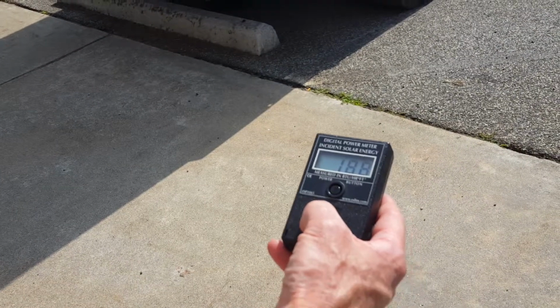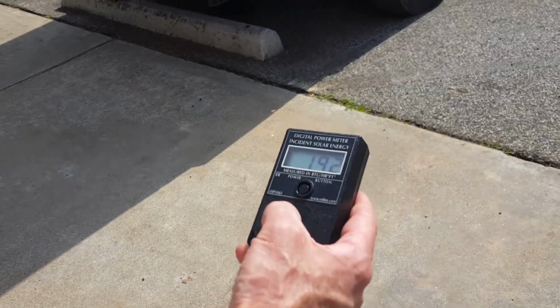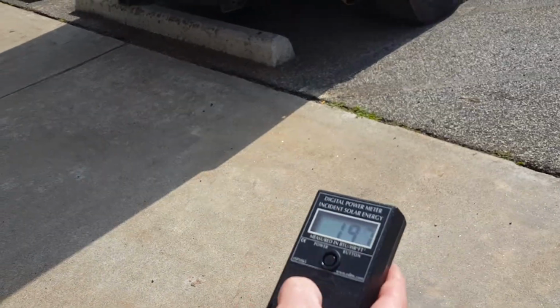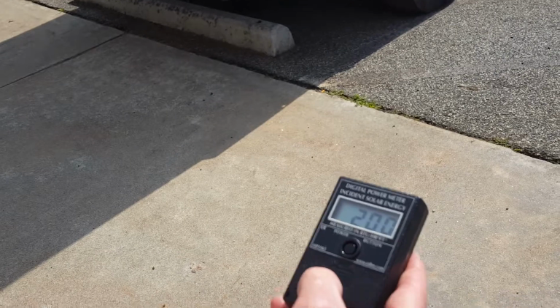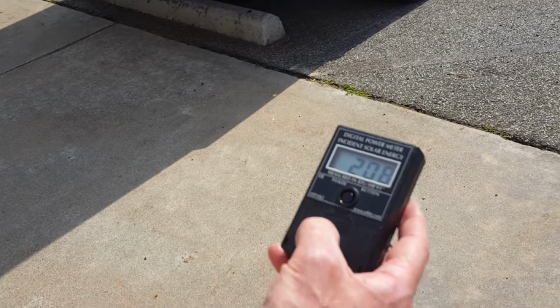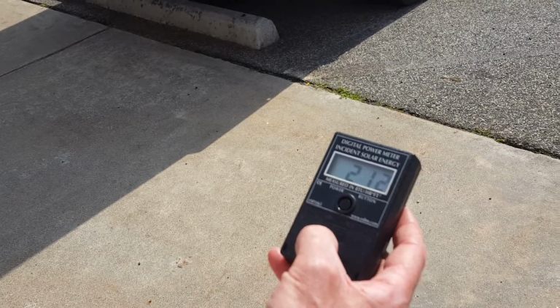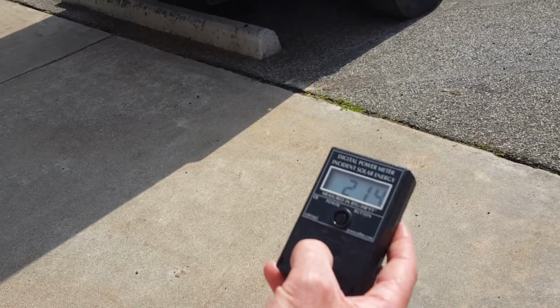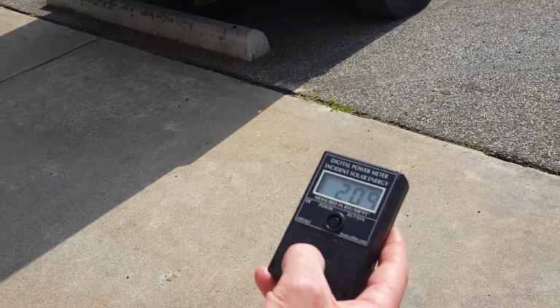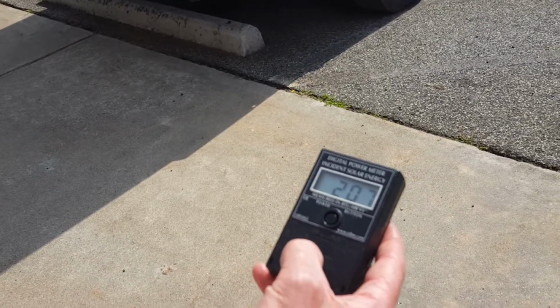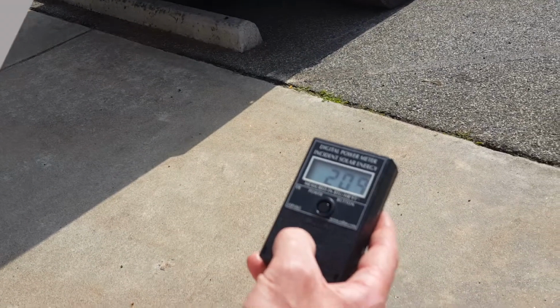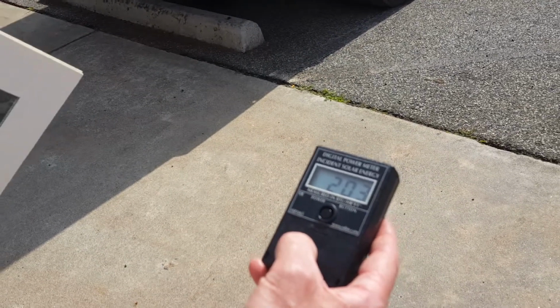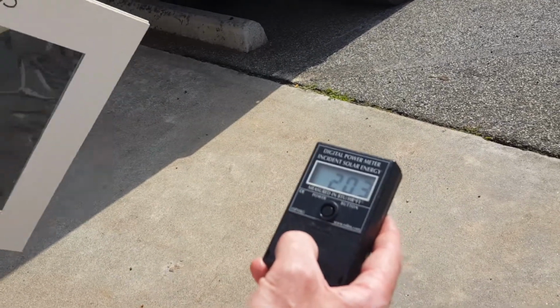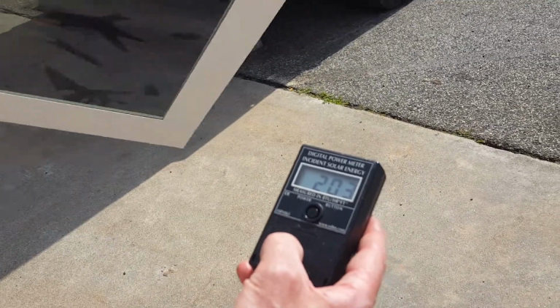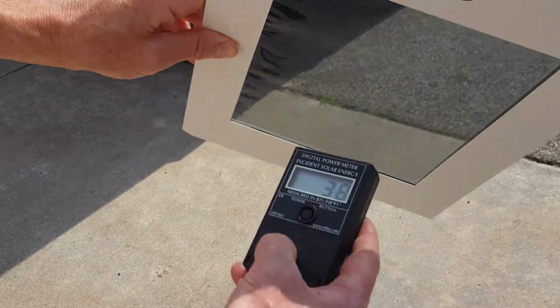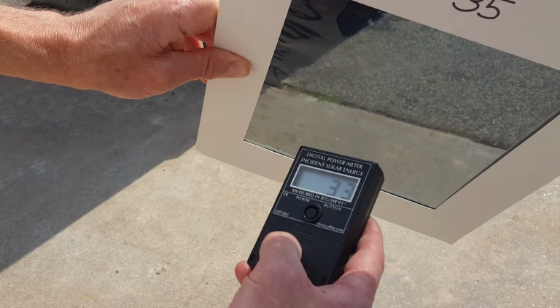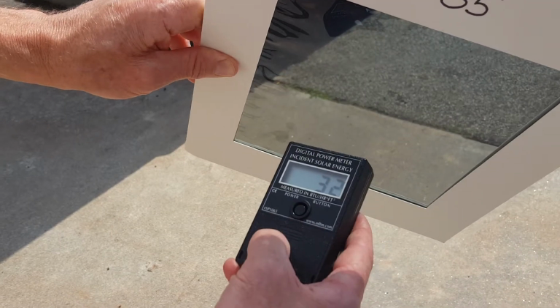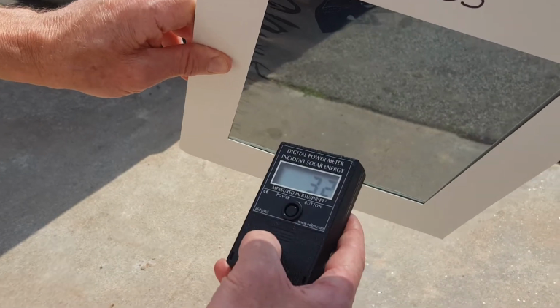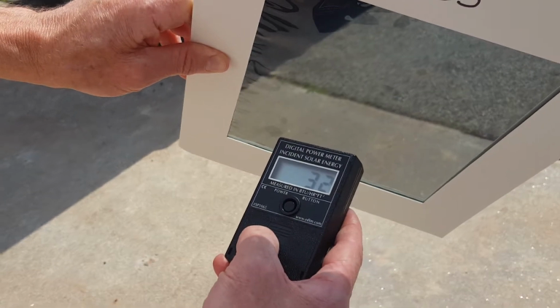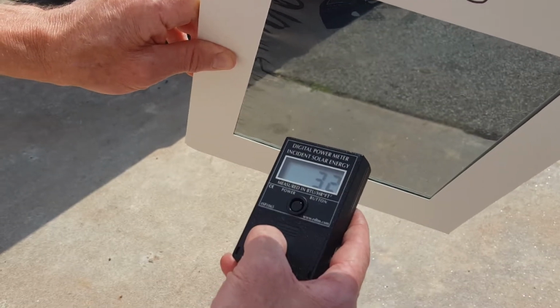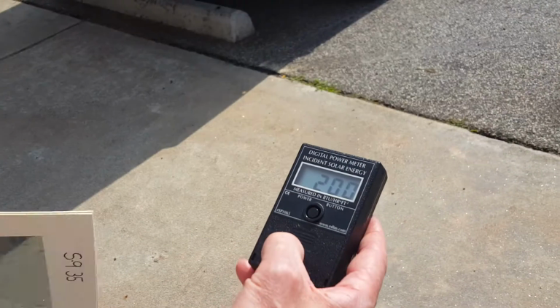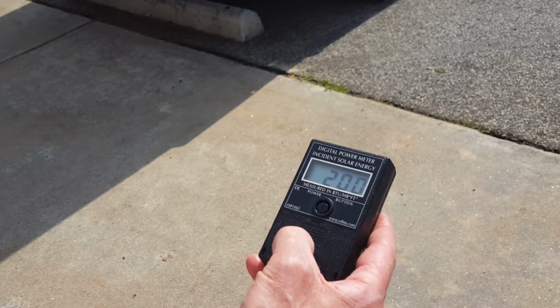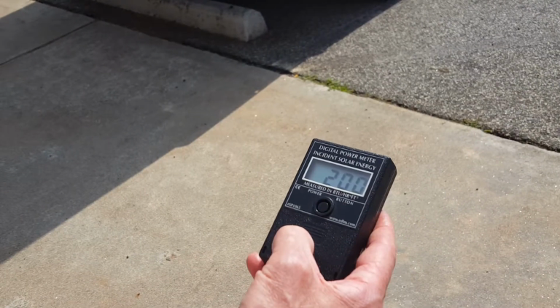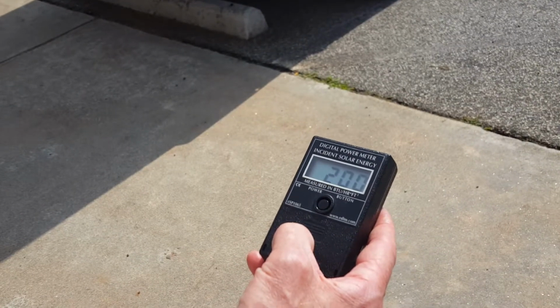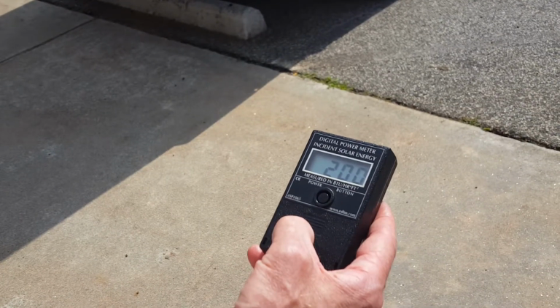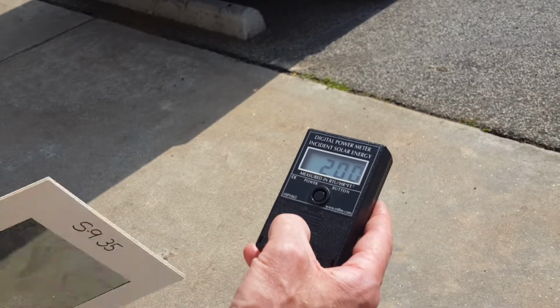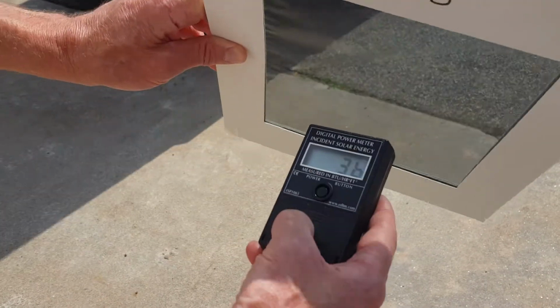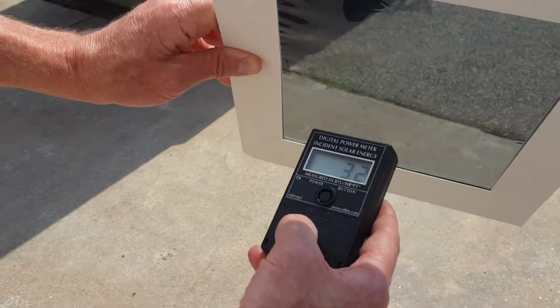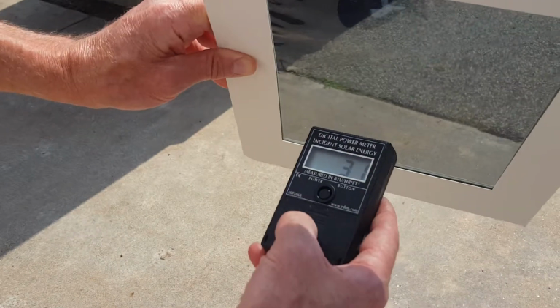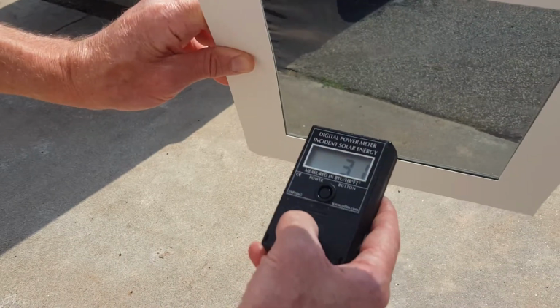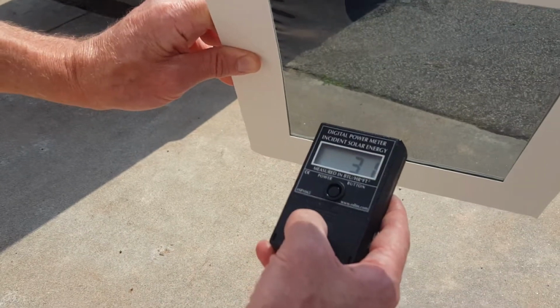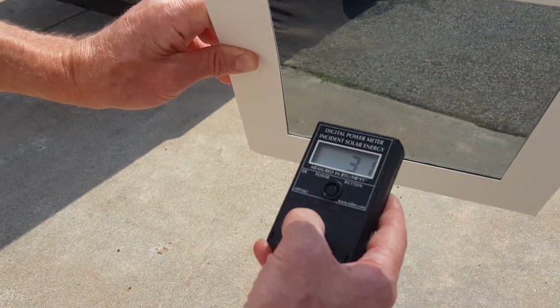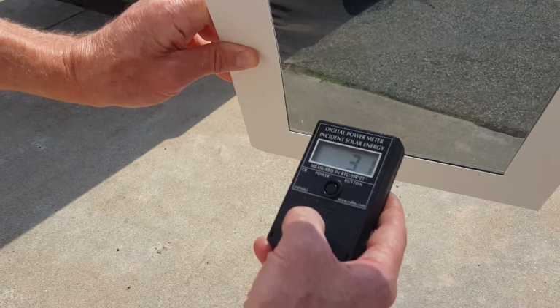On the S9 we're going to block out 90% of the infrared heat. That proves it folks — this film does a dynamic job of knocking out heat.